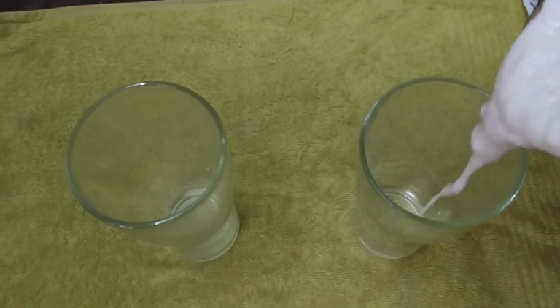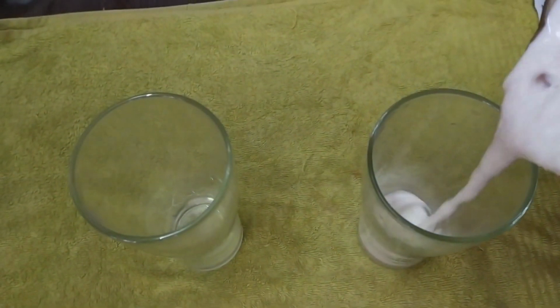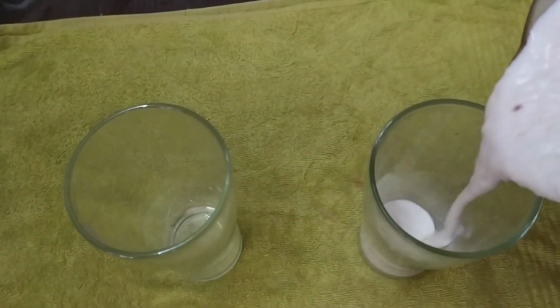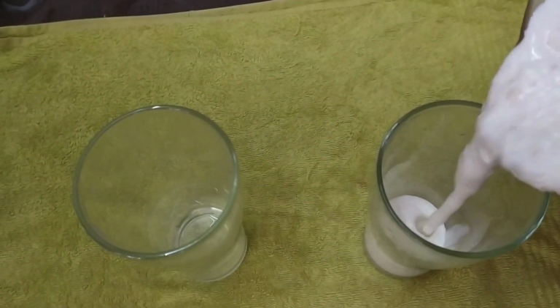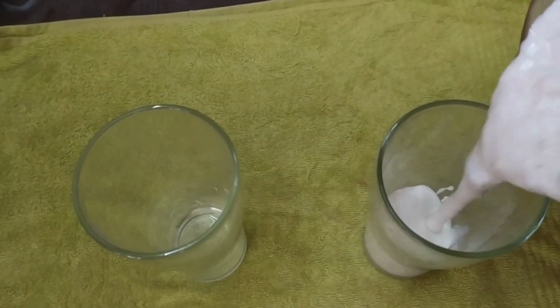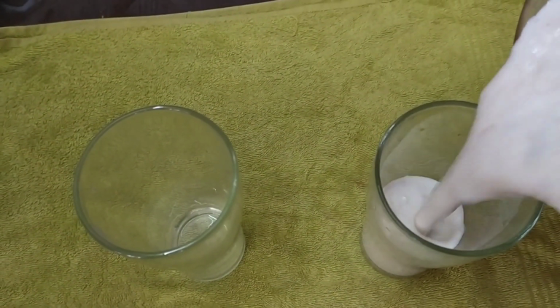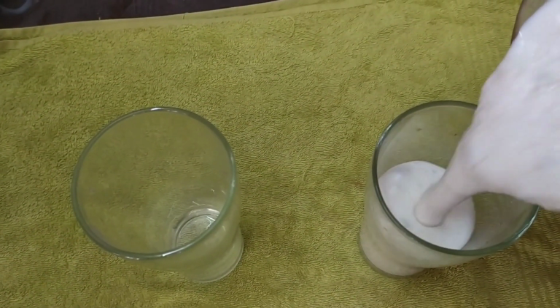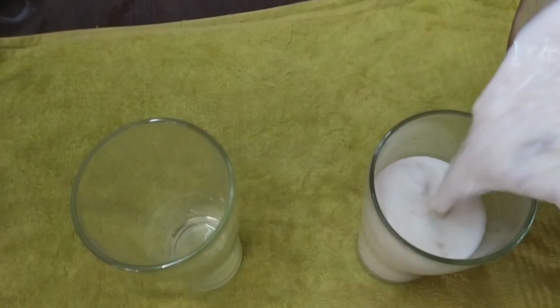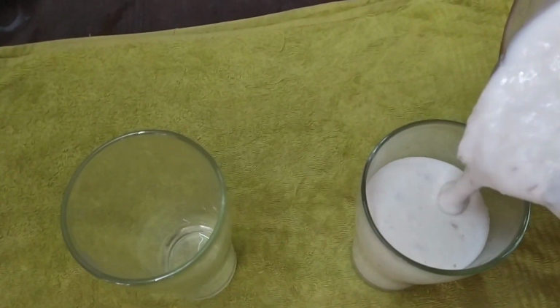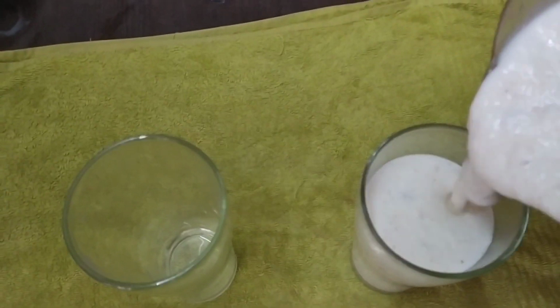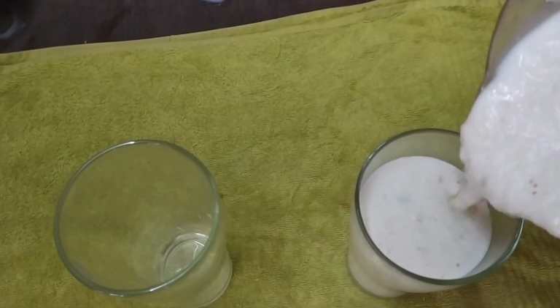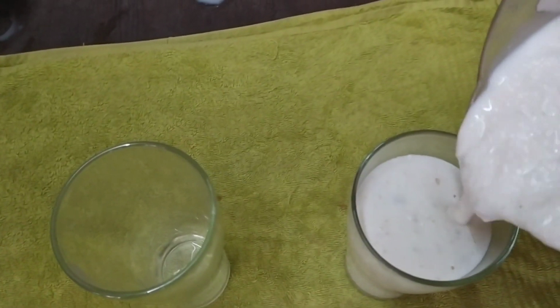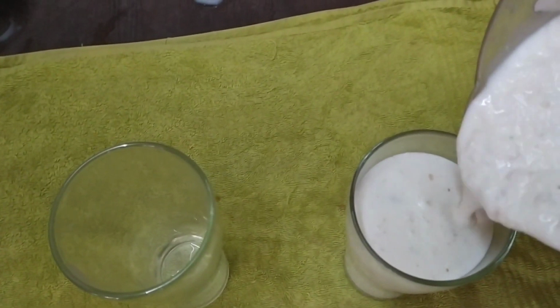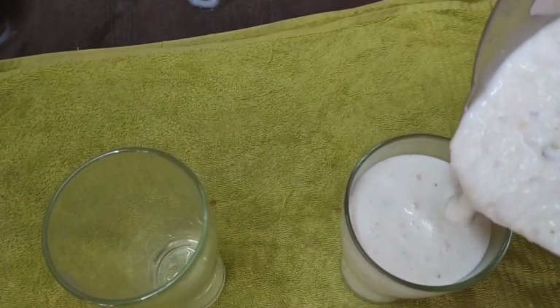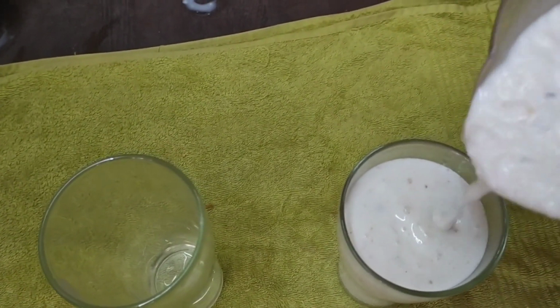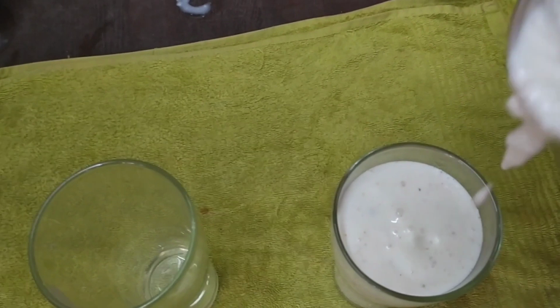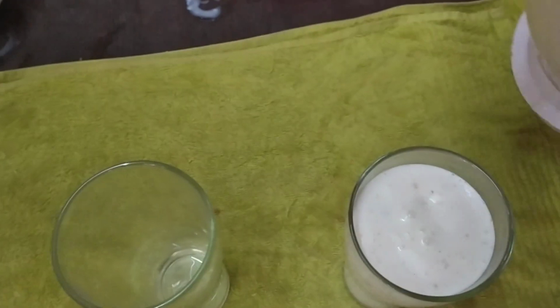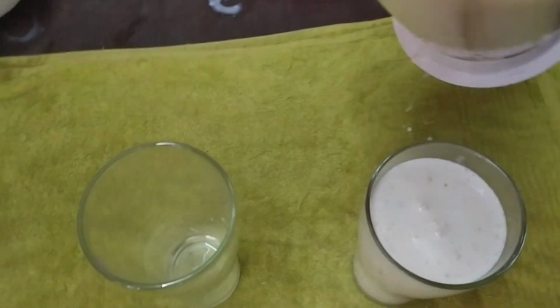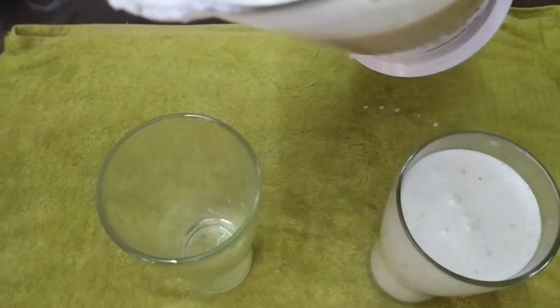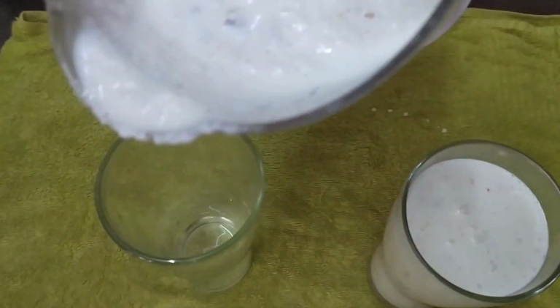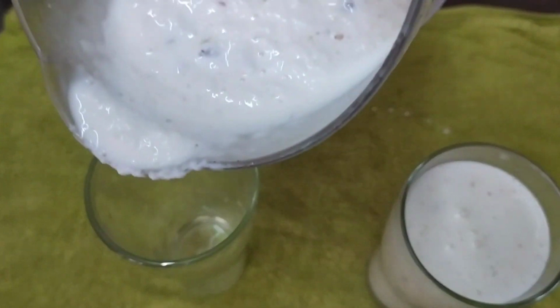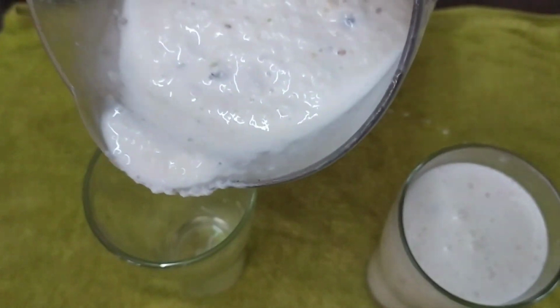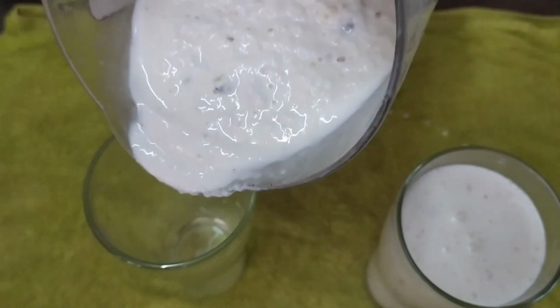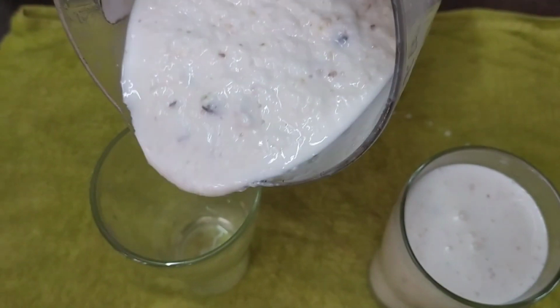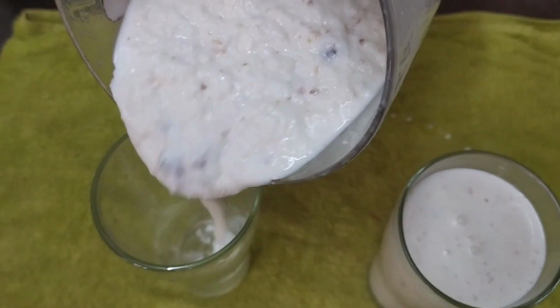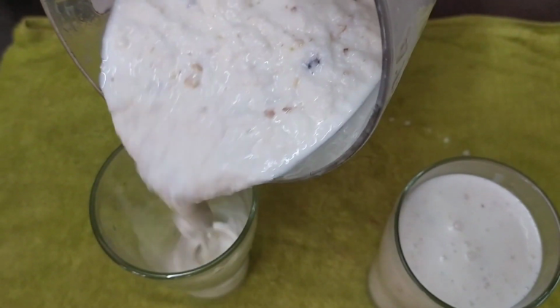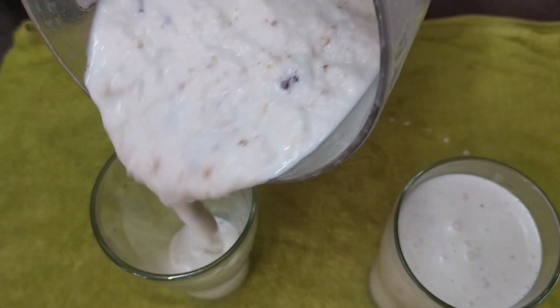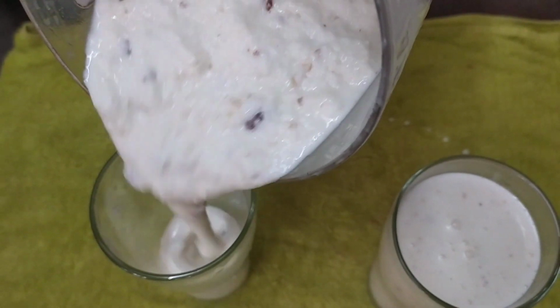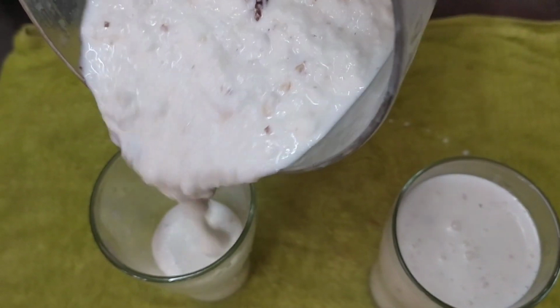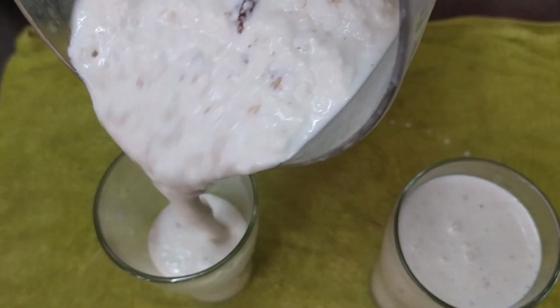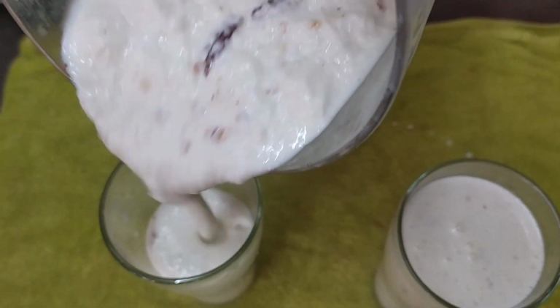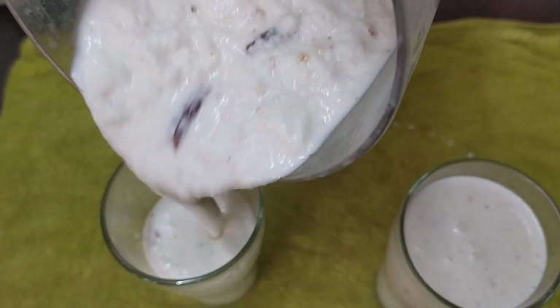I am going to serve the fruit in a glass. I am going to add the juice for the guest.